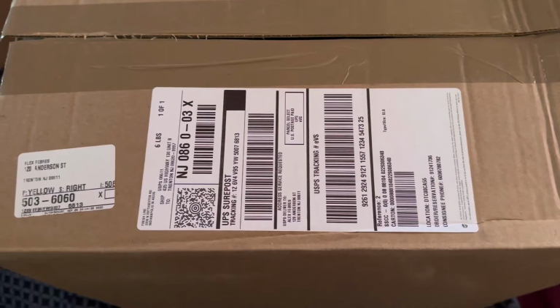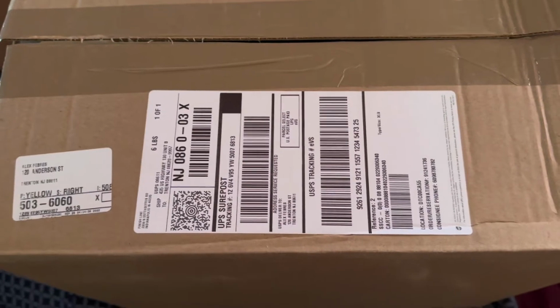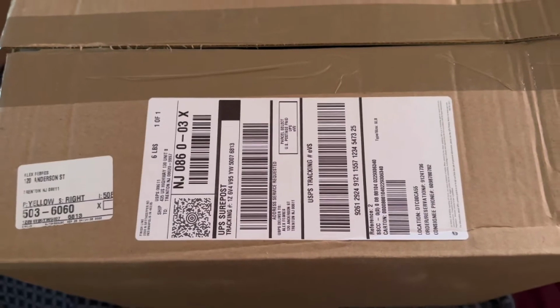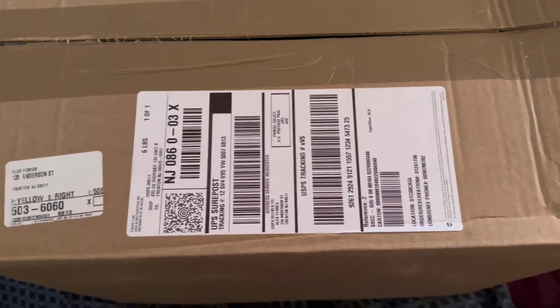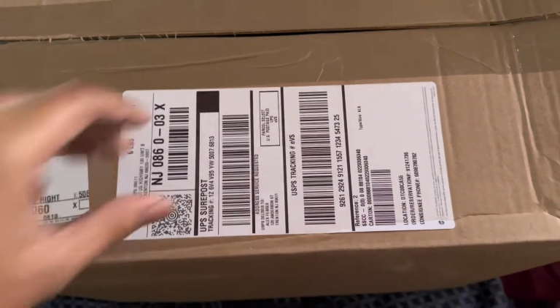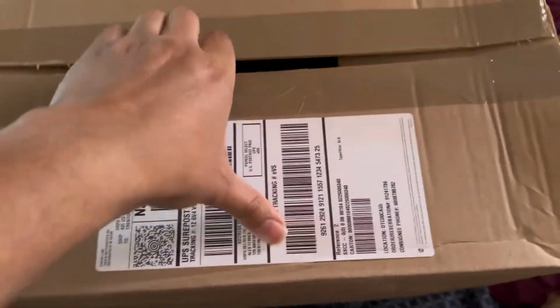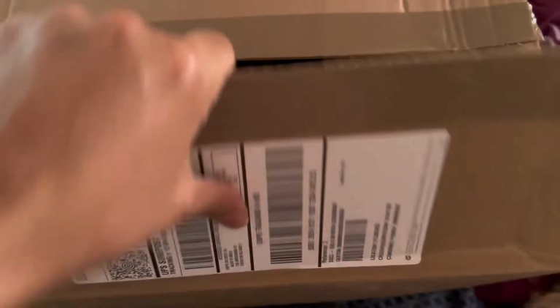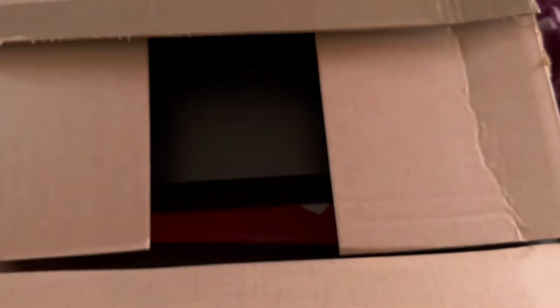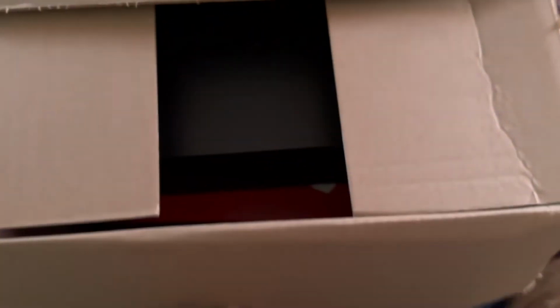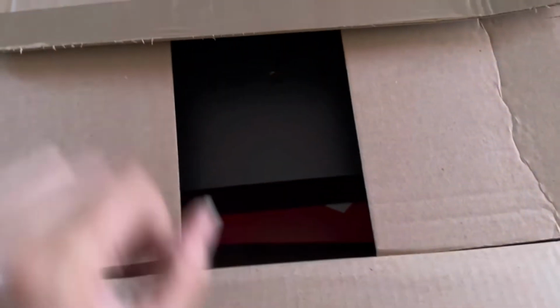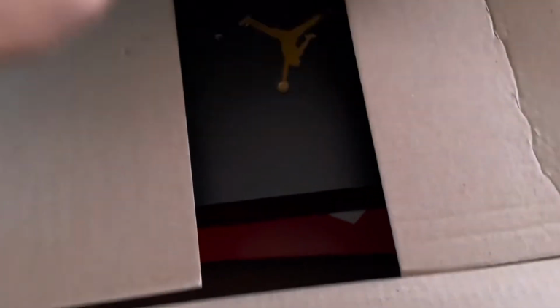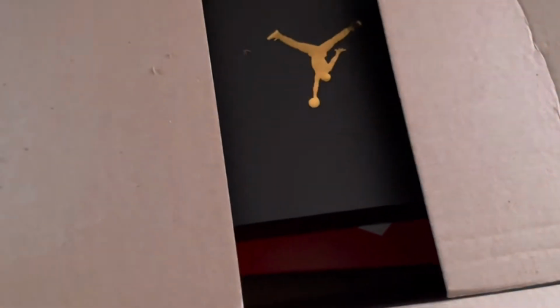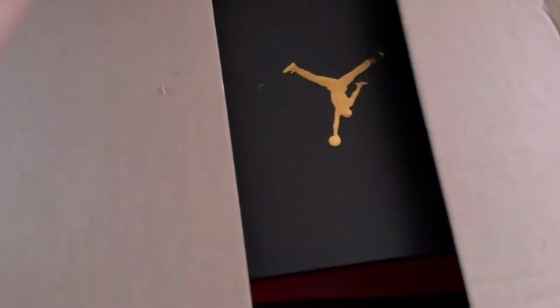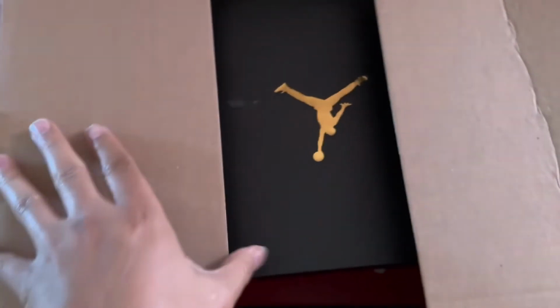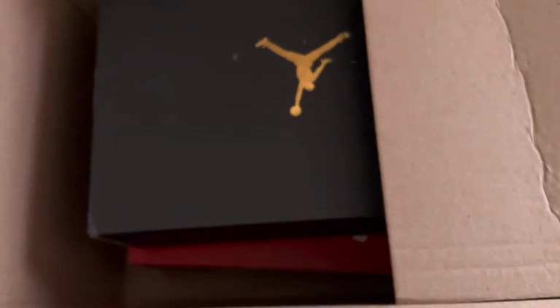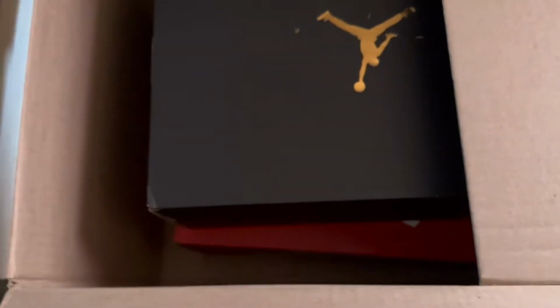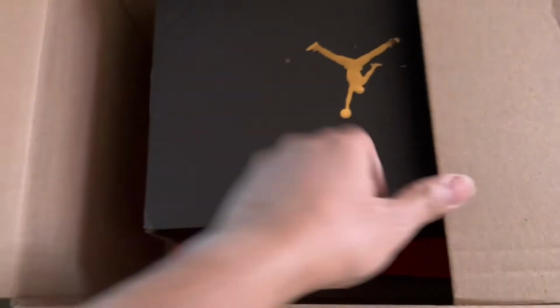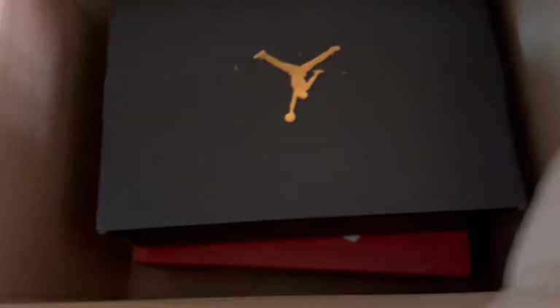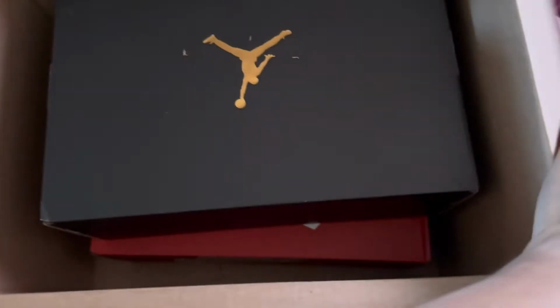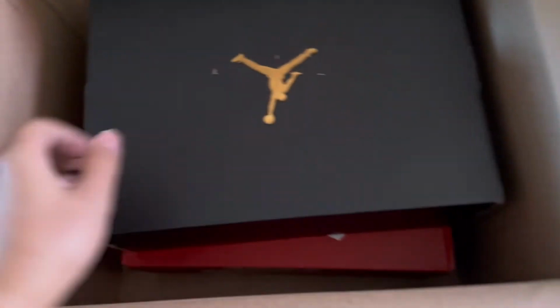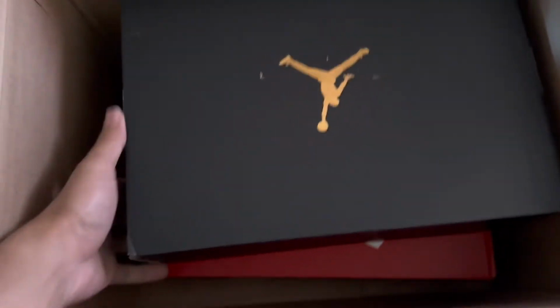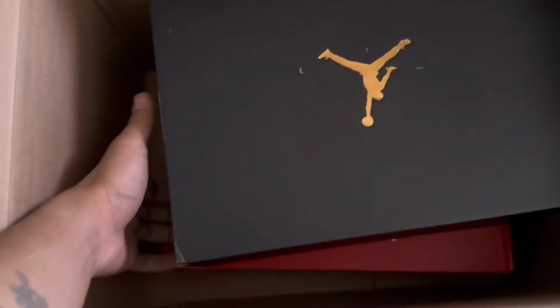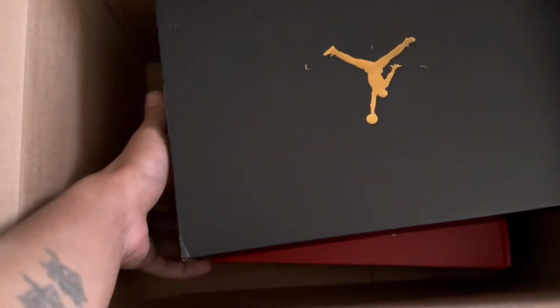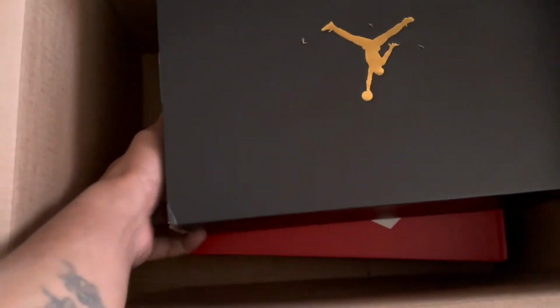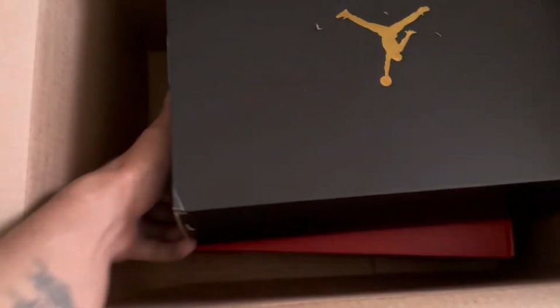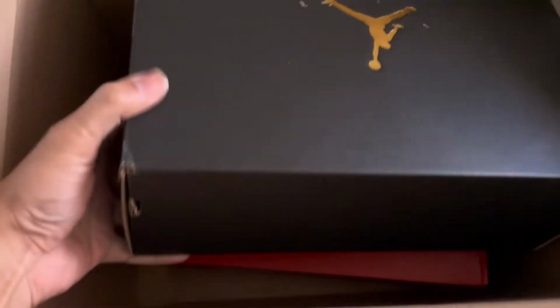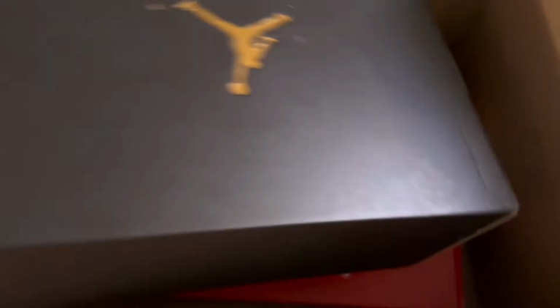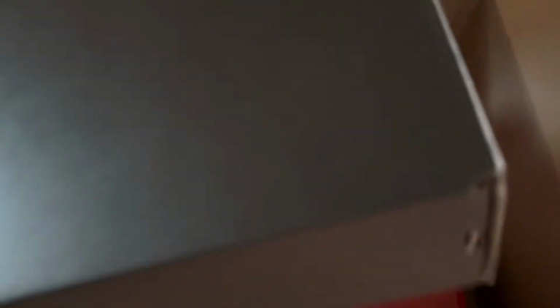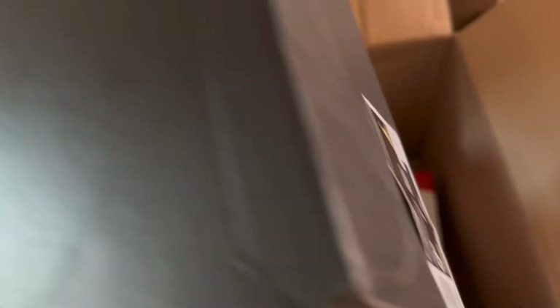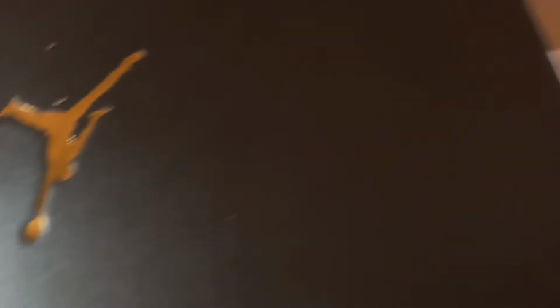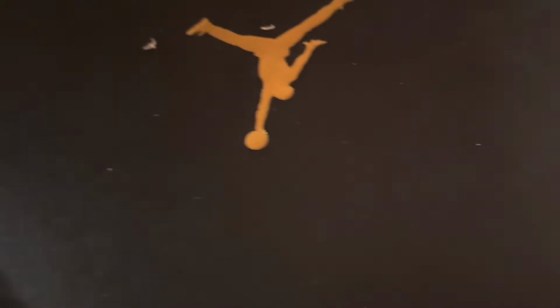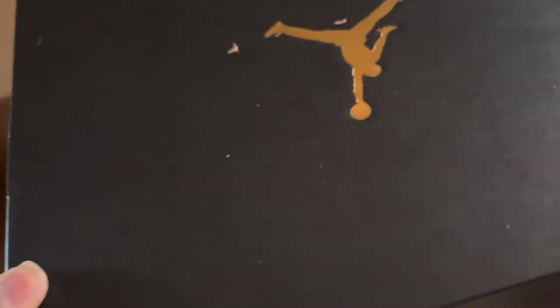Oh hey guys, you already know who it is — it's Alex, real one. Let's get this unboxing done. We got the J's on deck, we got the ones on deck.